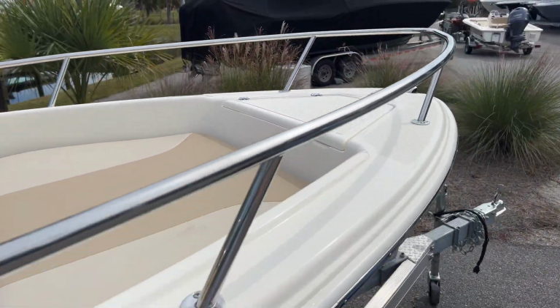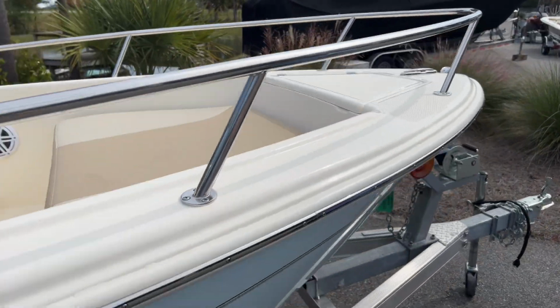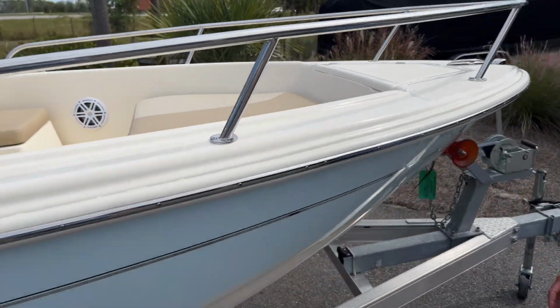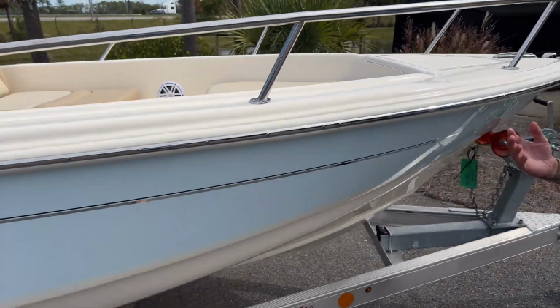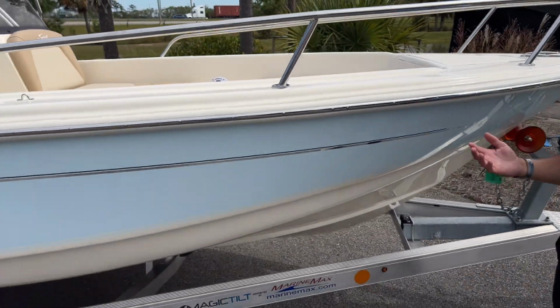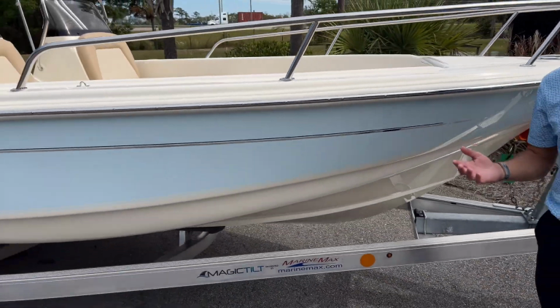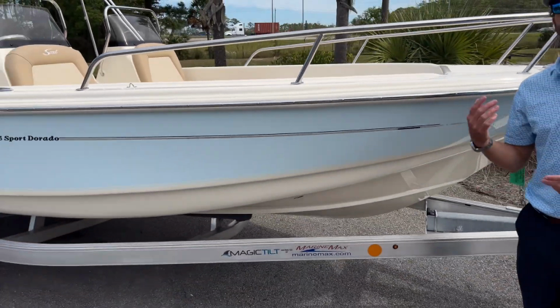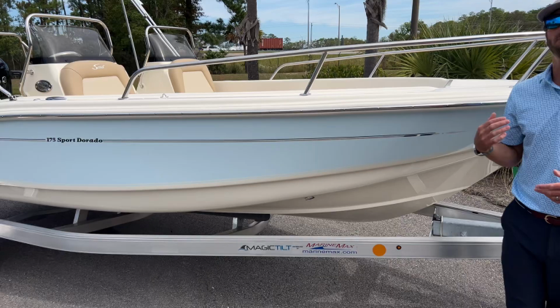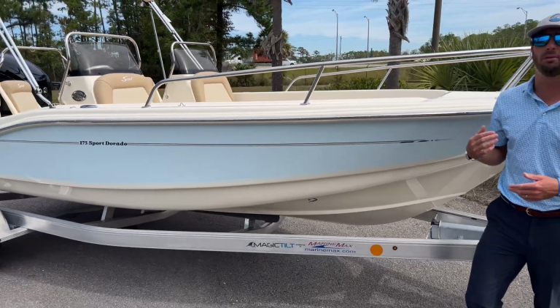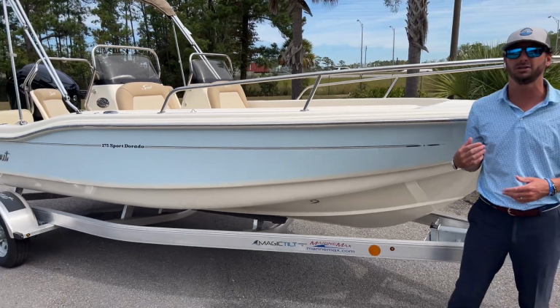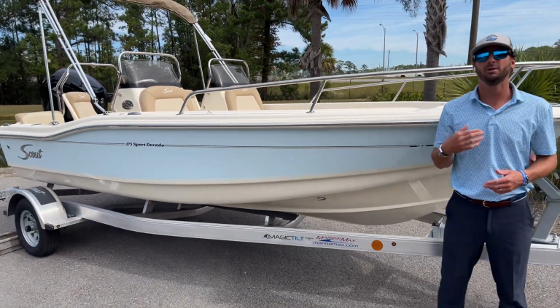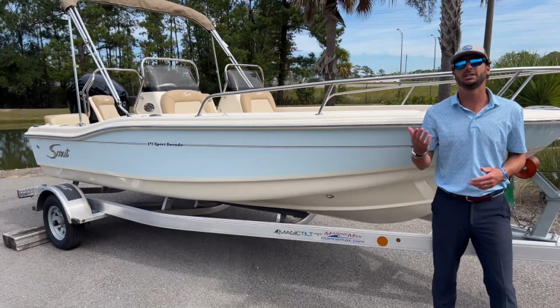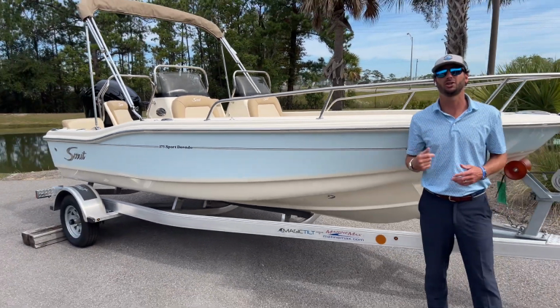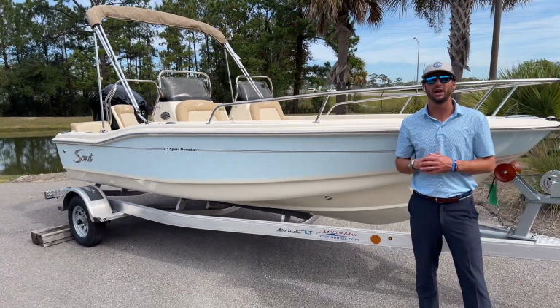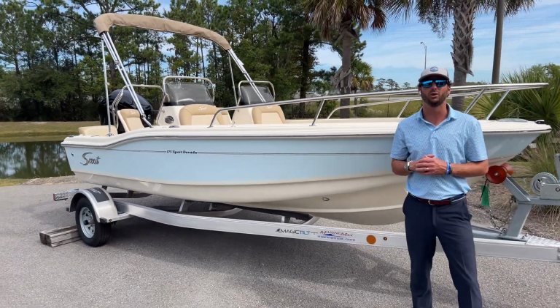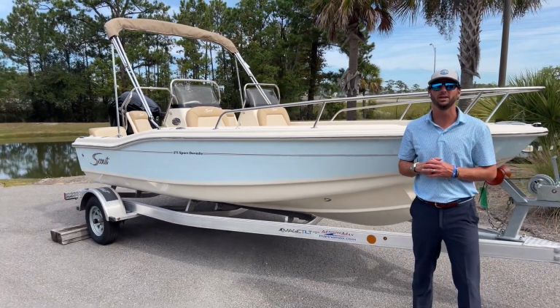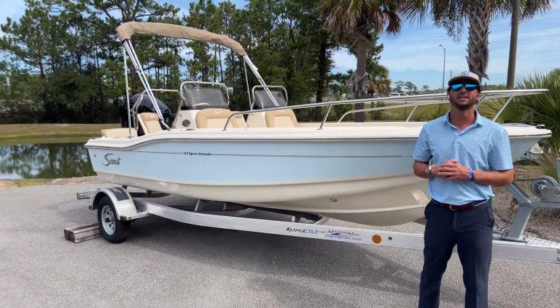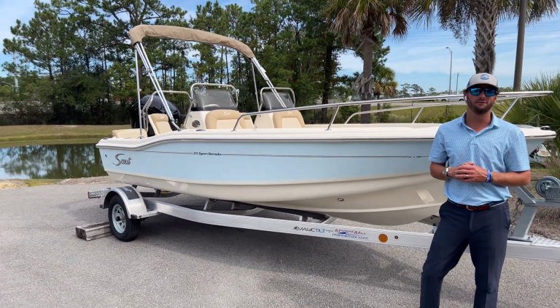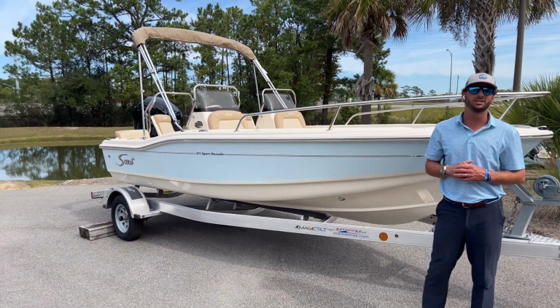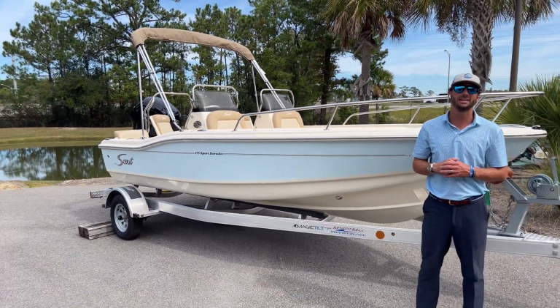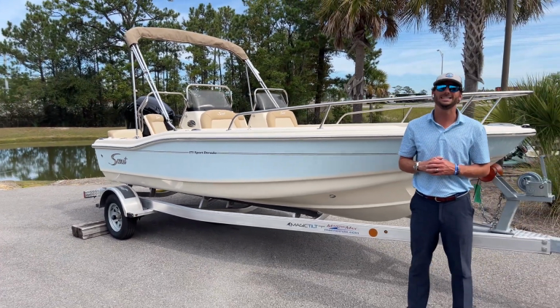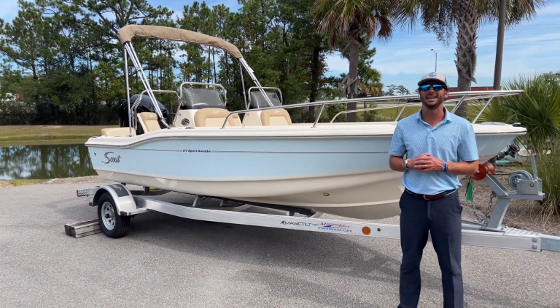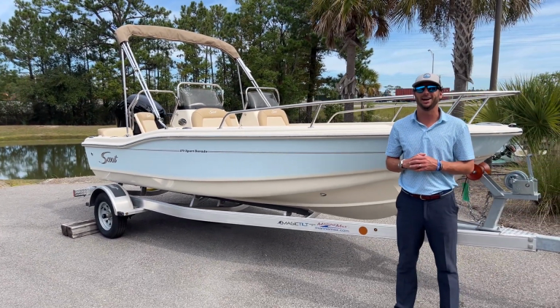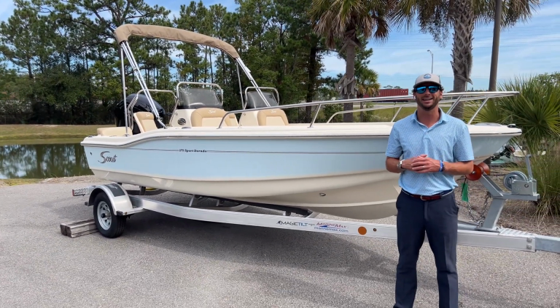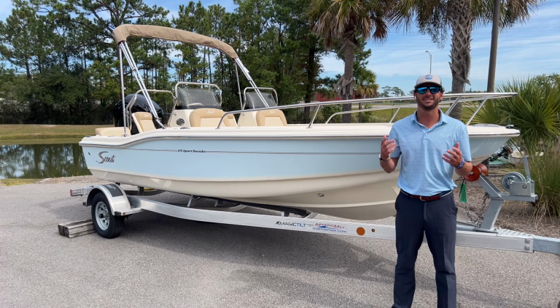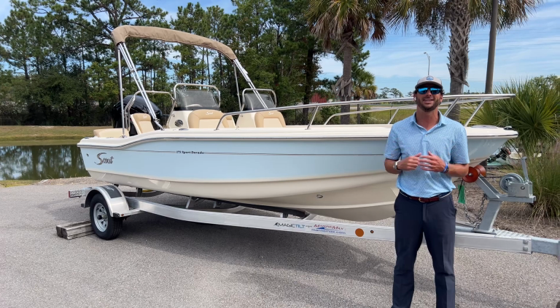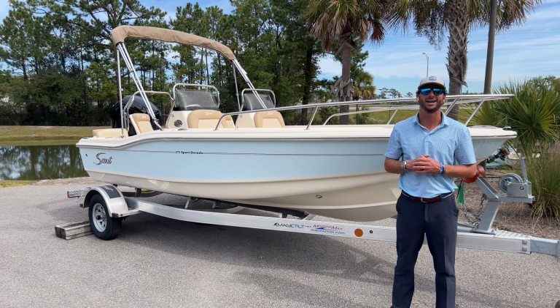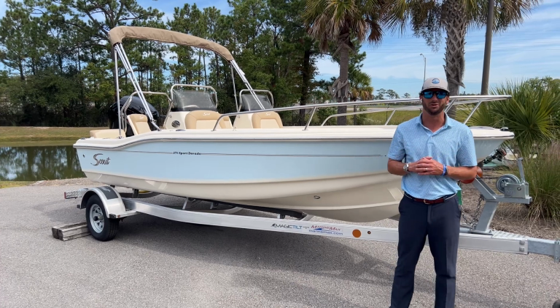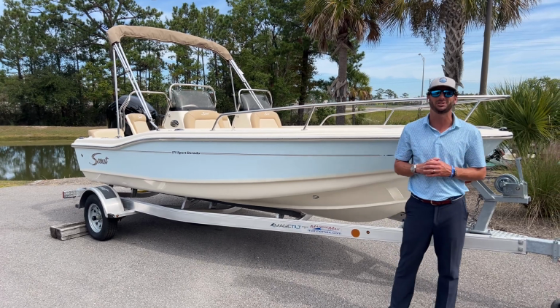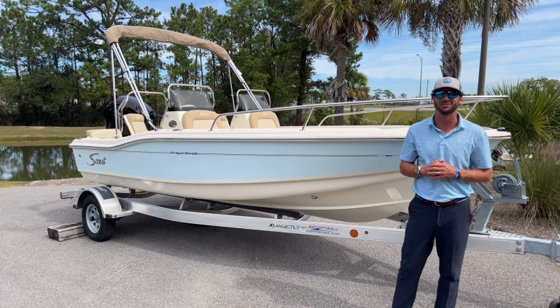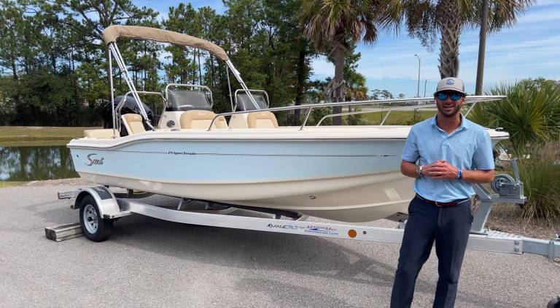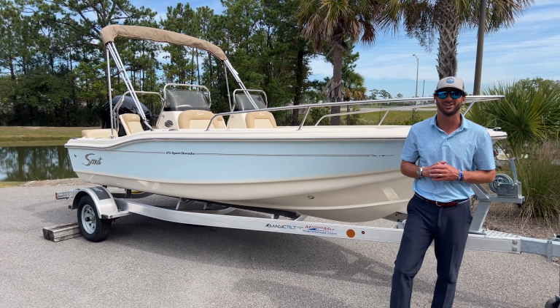If you guys have any further questions or would like to come see this boat in person, please give us a call at 843-747-1889. This is Dotson Geis from MarineMax Charleston — thanks for watching.